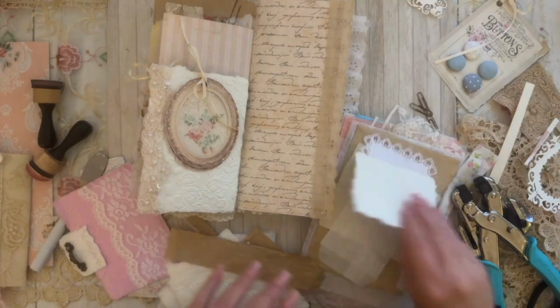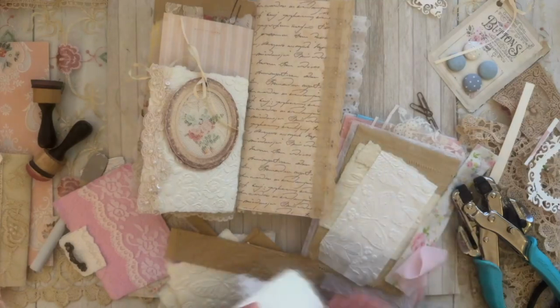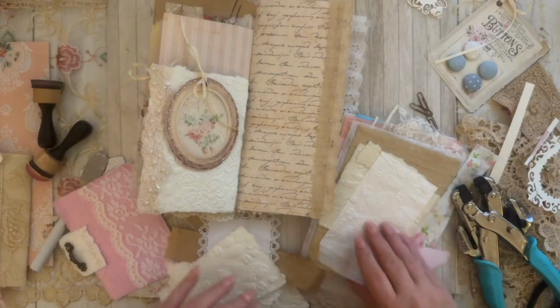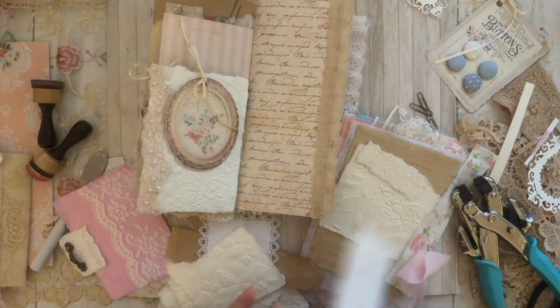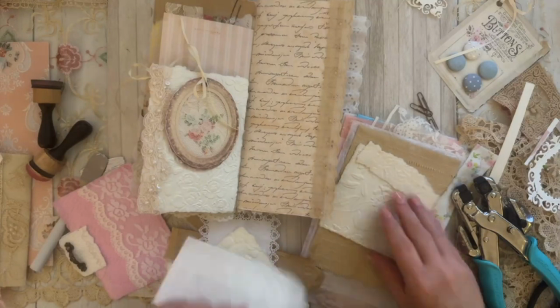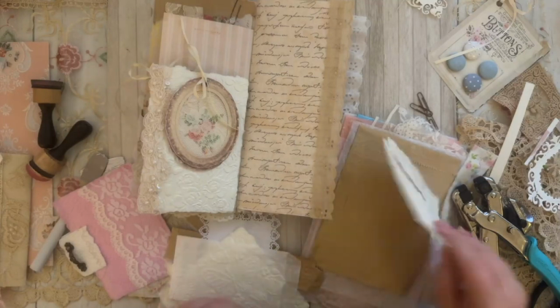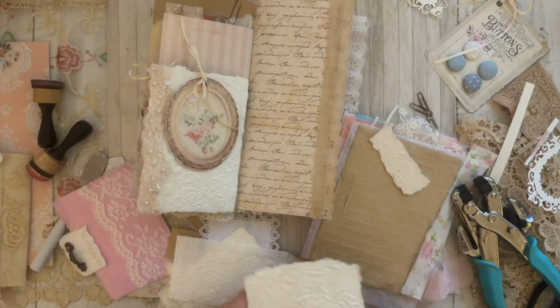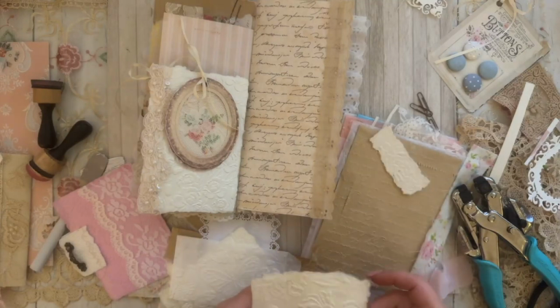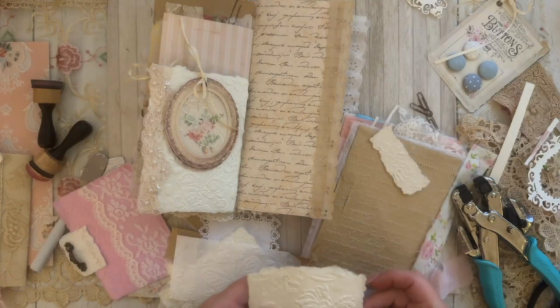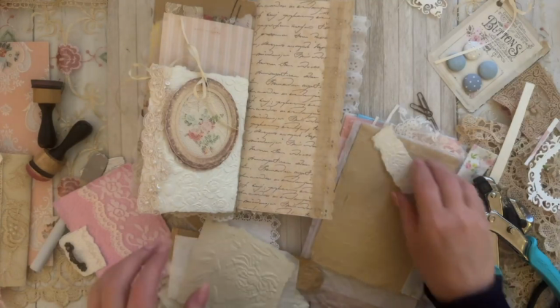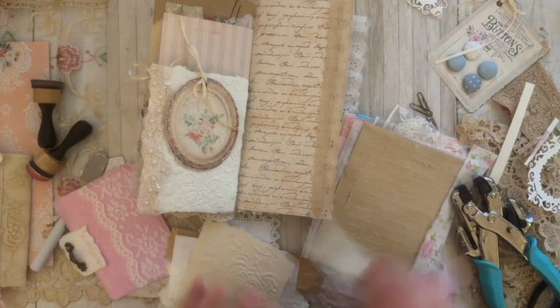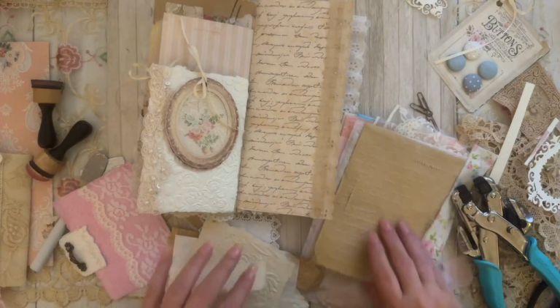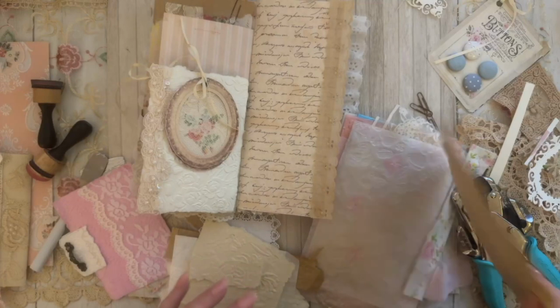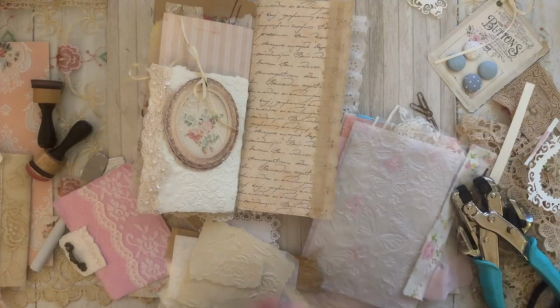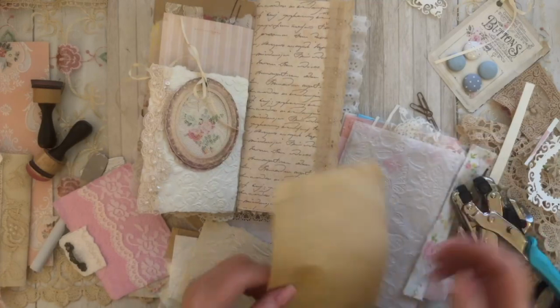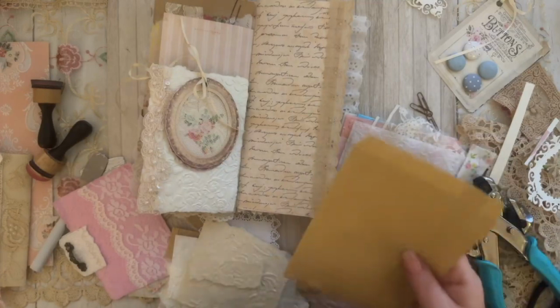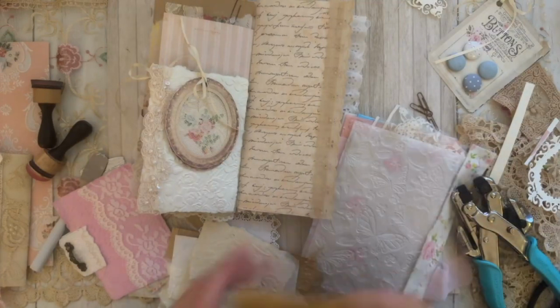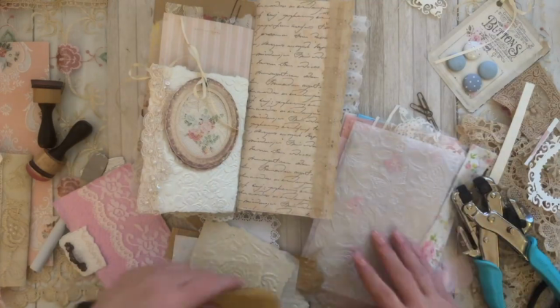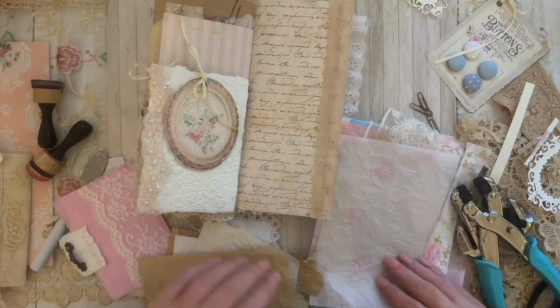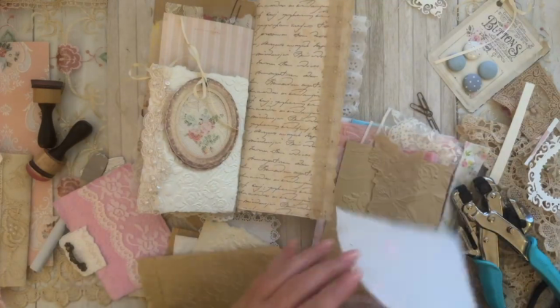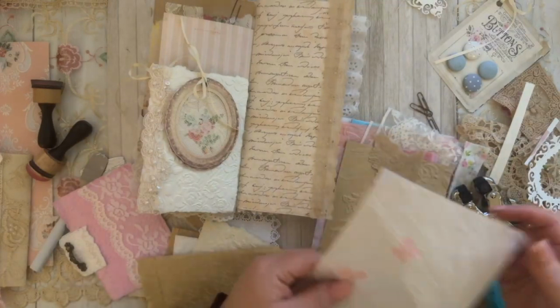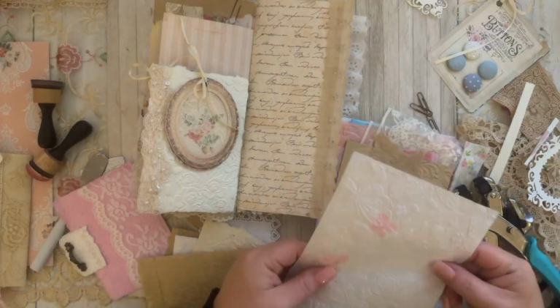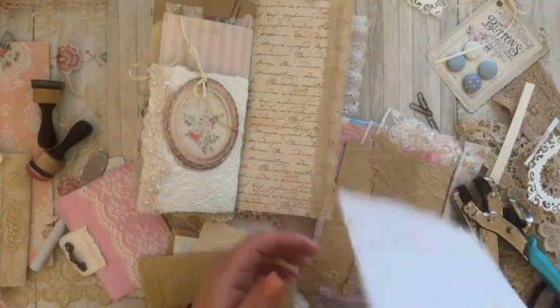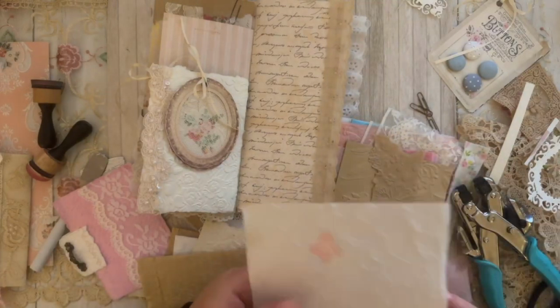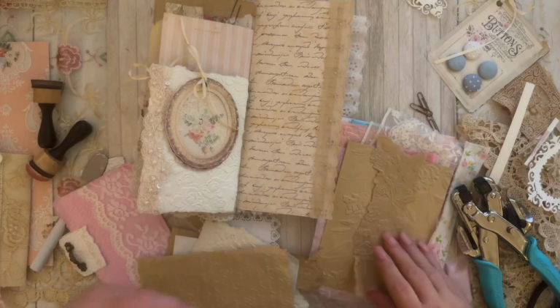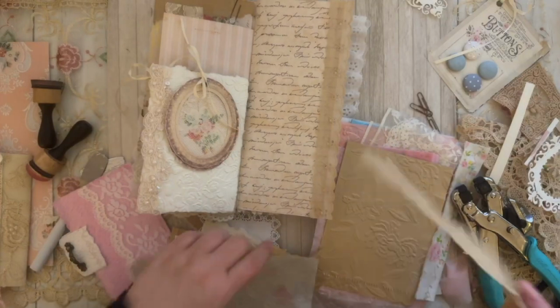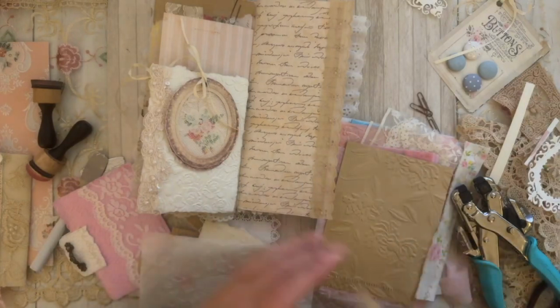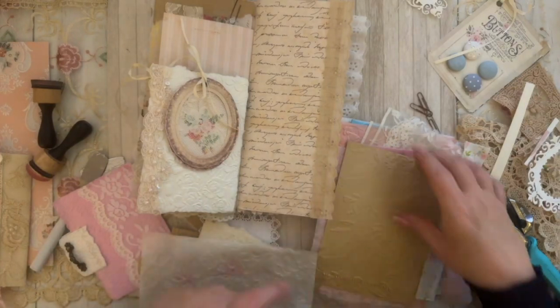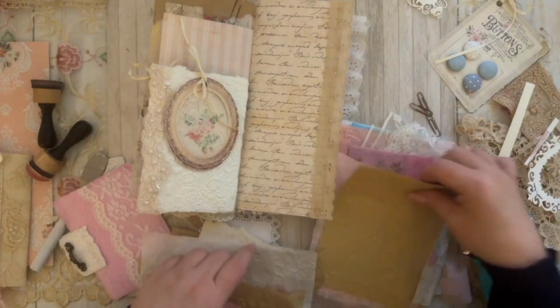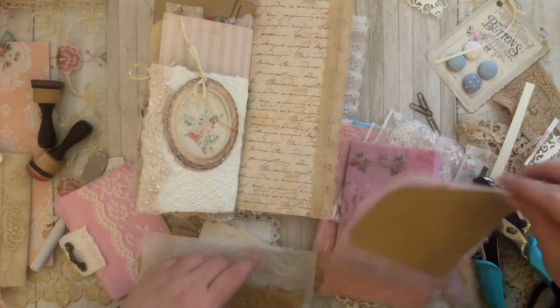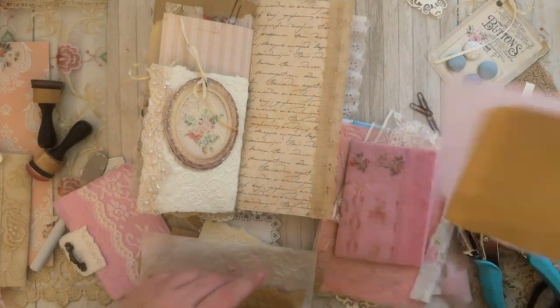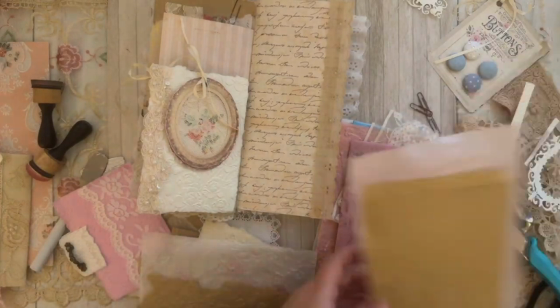Do you guys ever go through this when you're decorating — you go through all of your stuff to see what you can fit? I love to emboss.